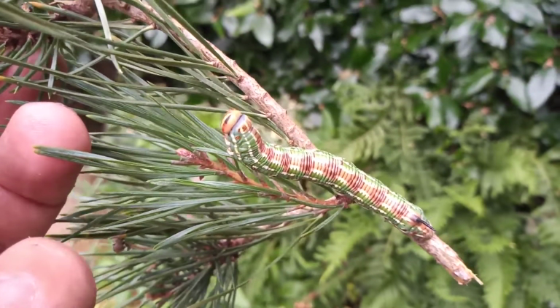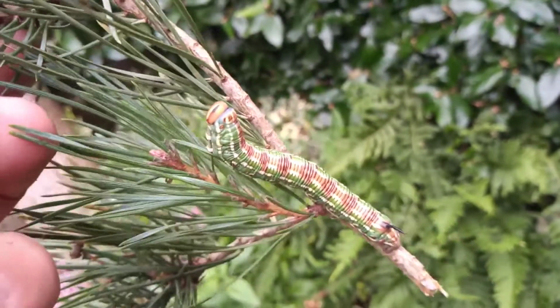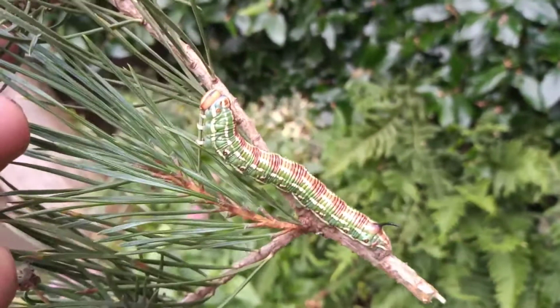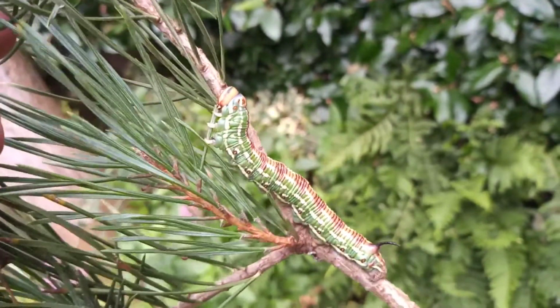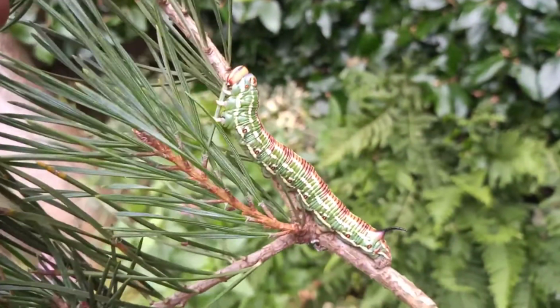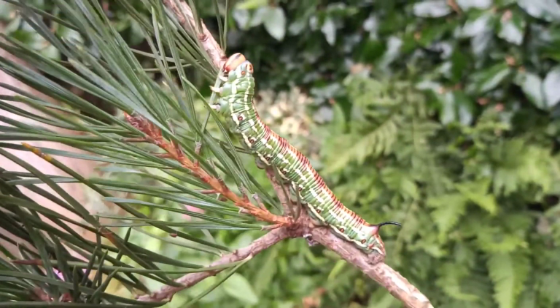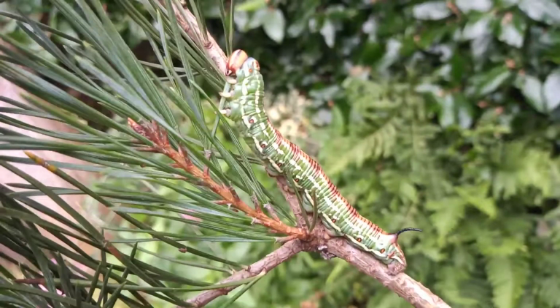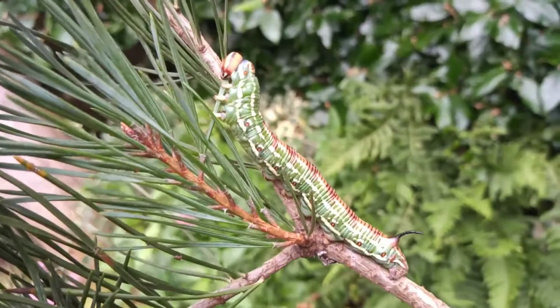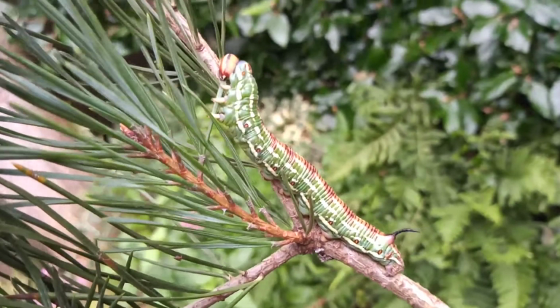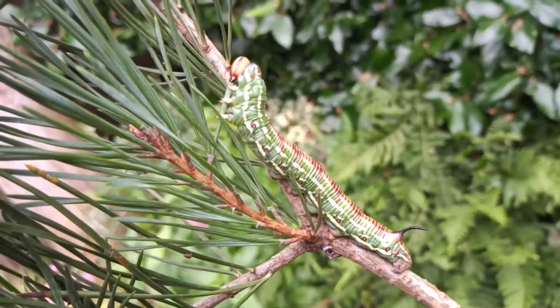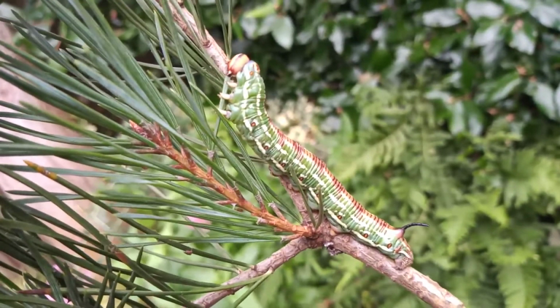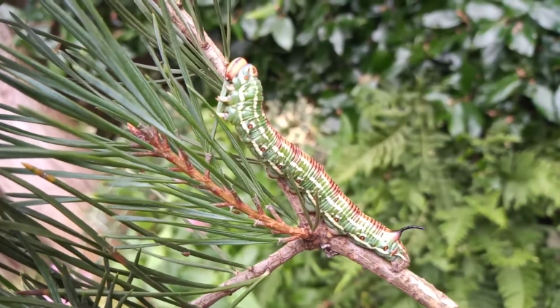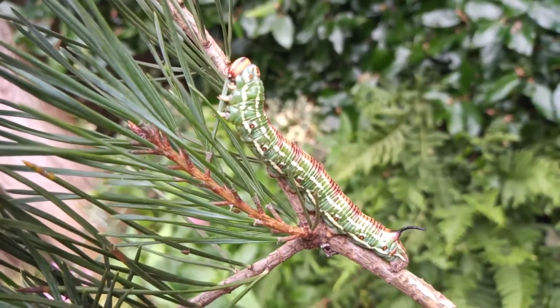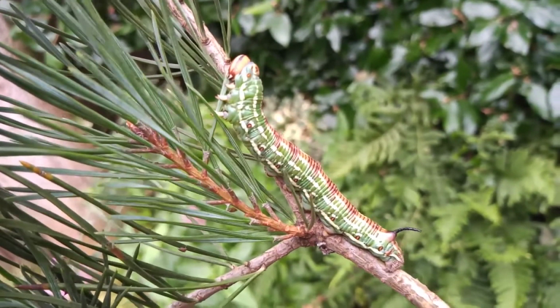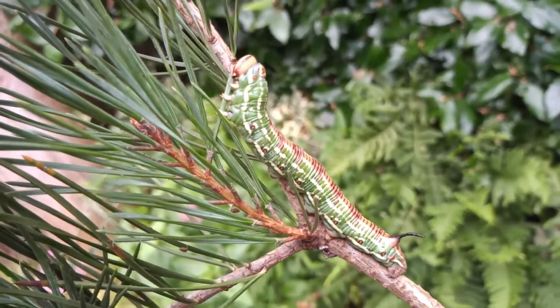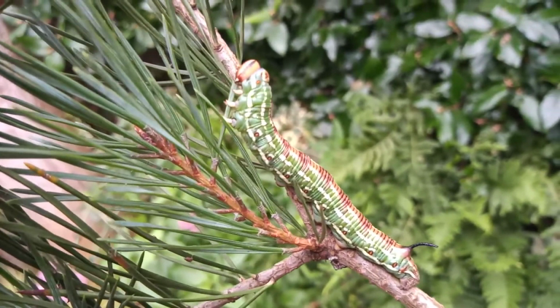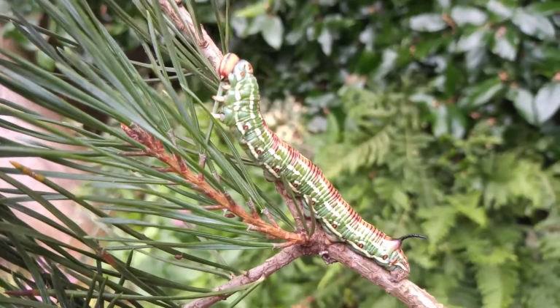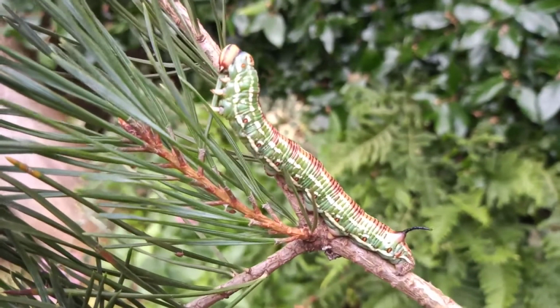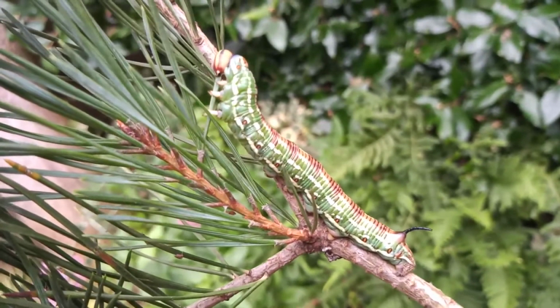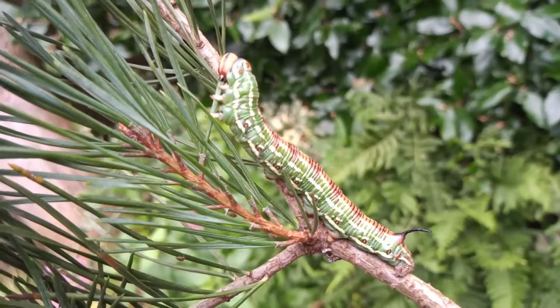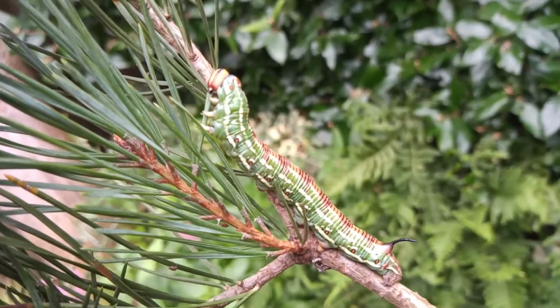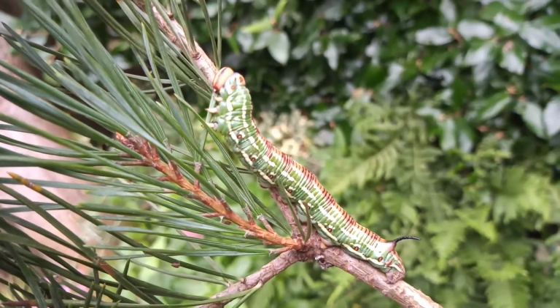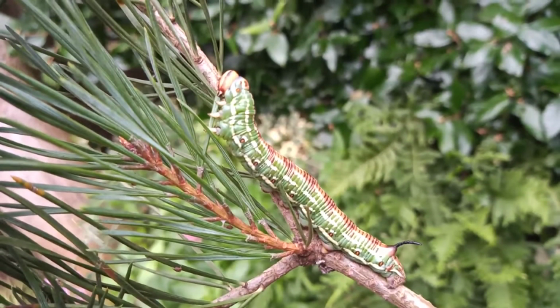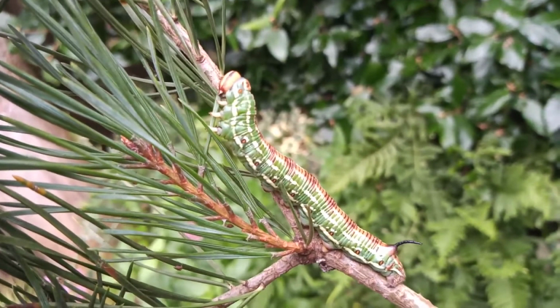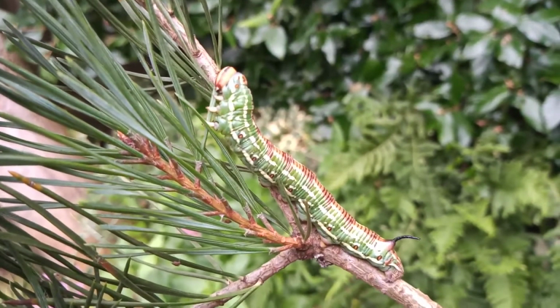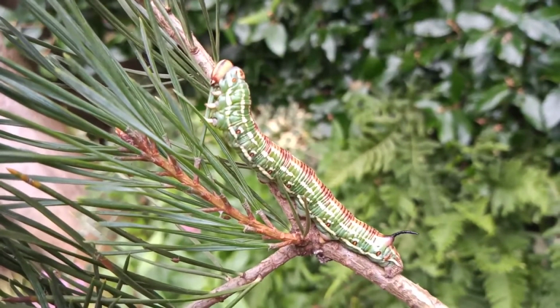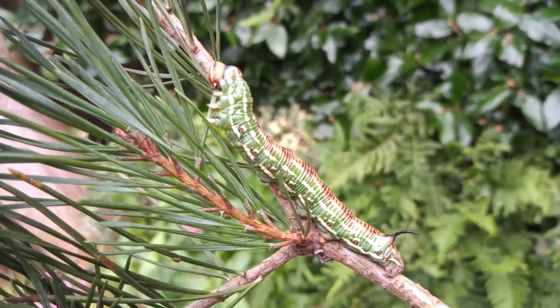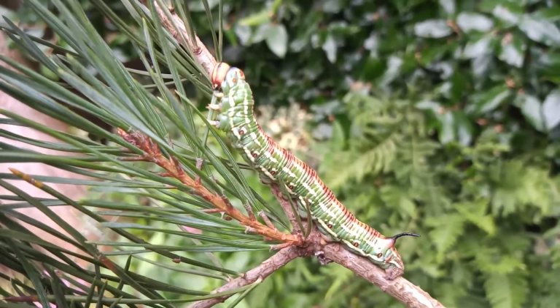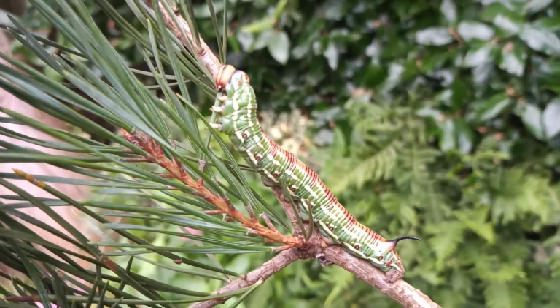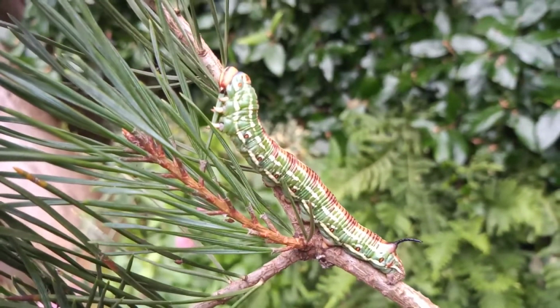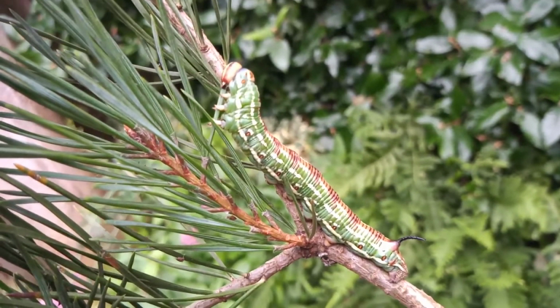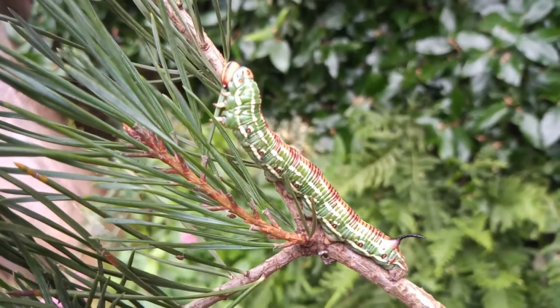So I thought I'd show you this before it pupates. This is the larva — the caterpillar — of the pine hawkmoth. It's a beauty, isn't it?